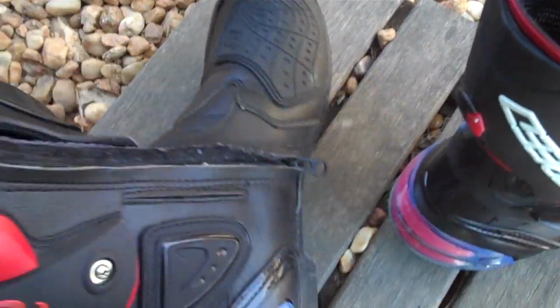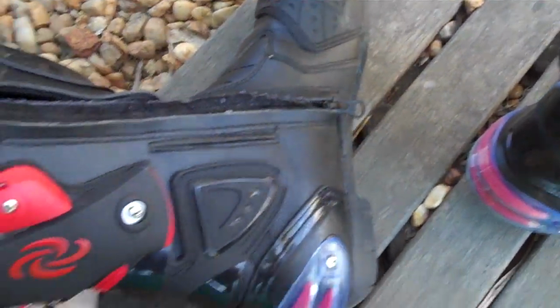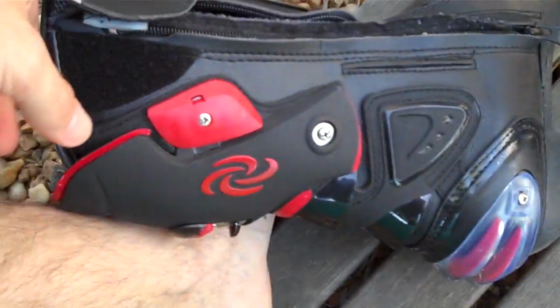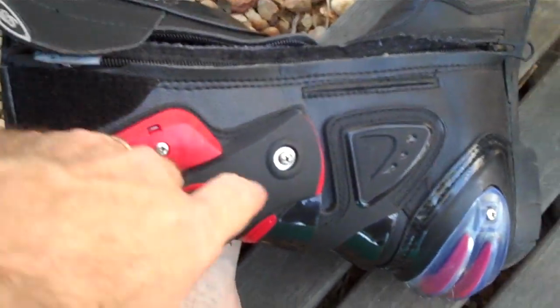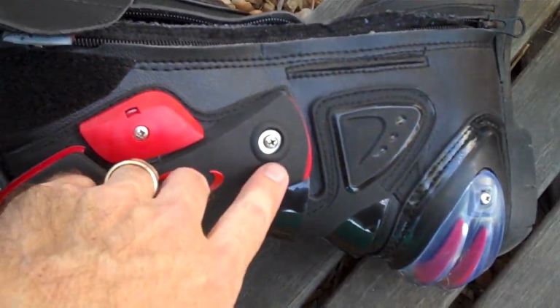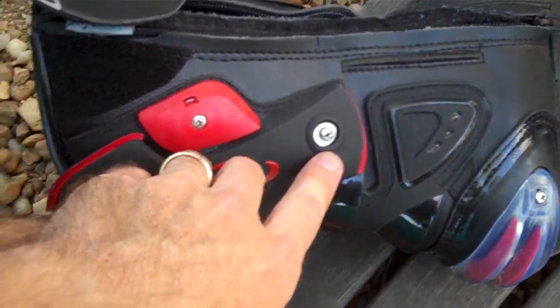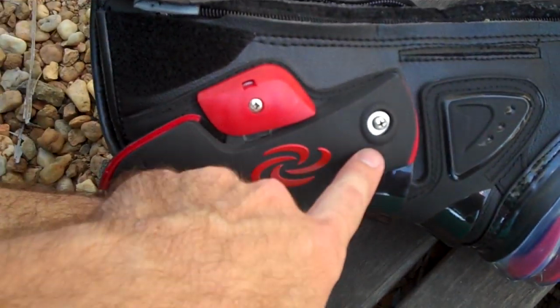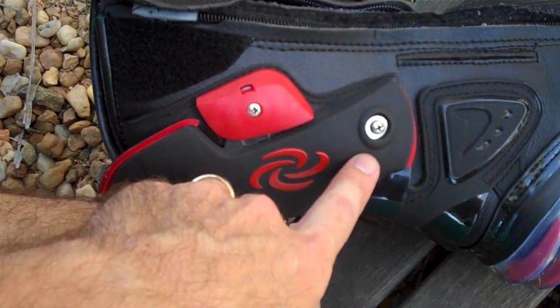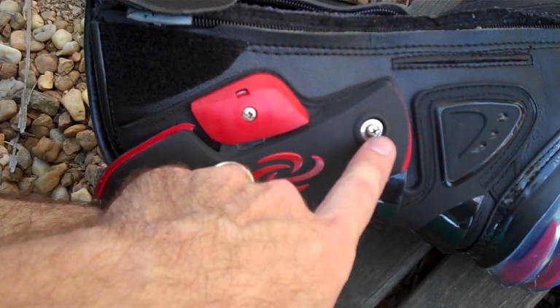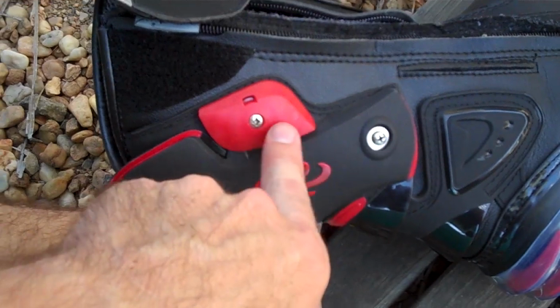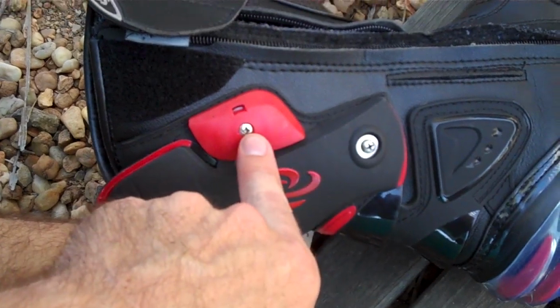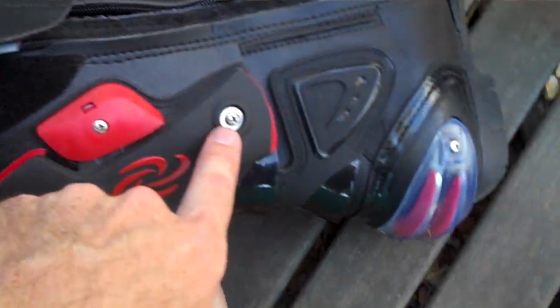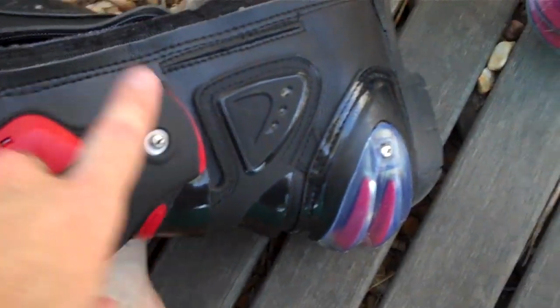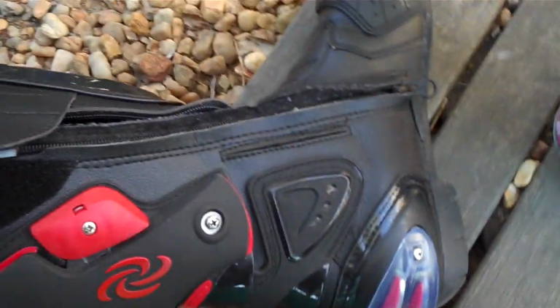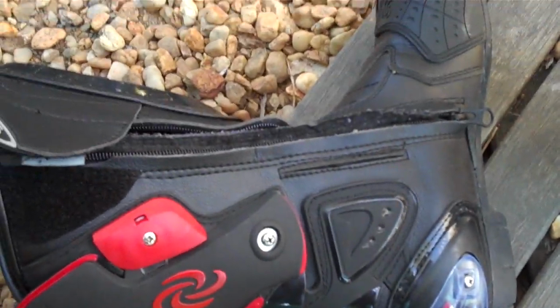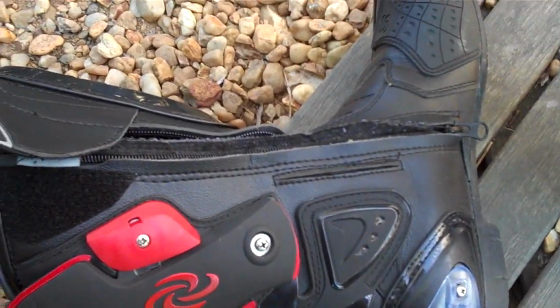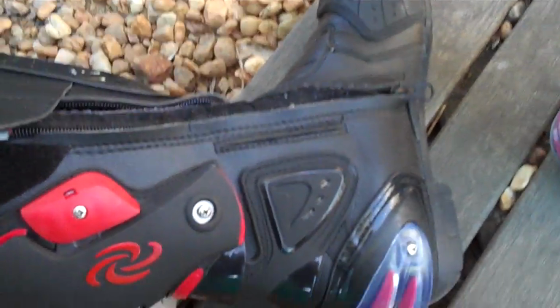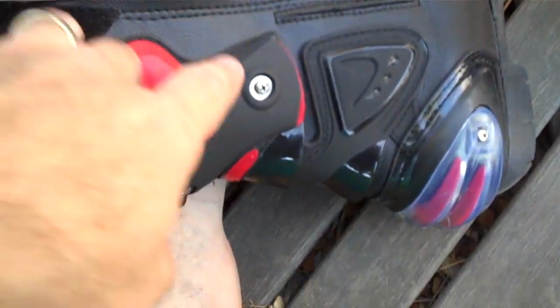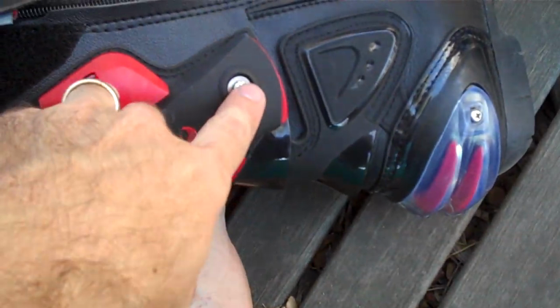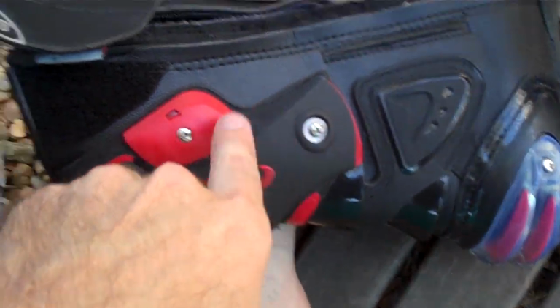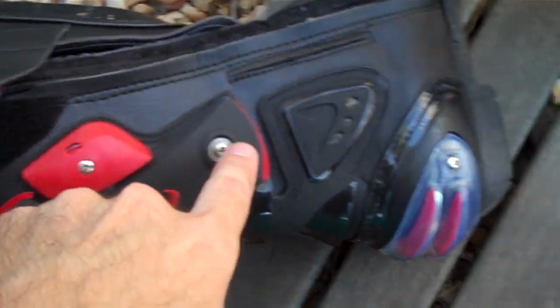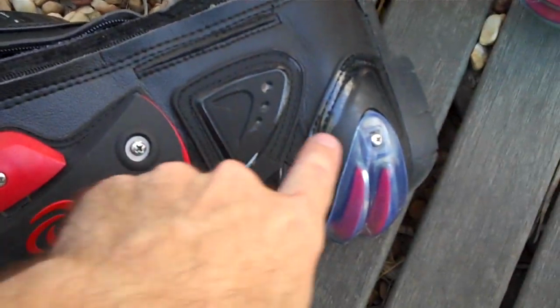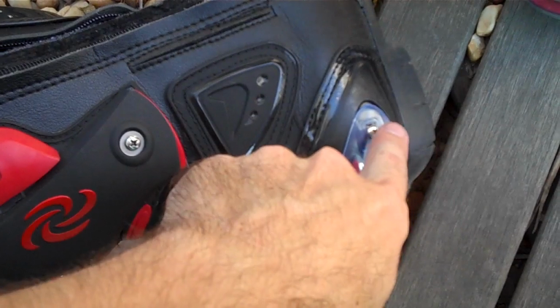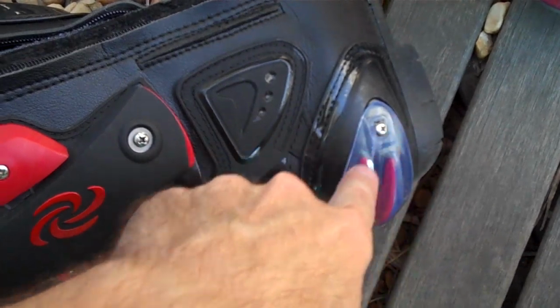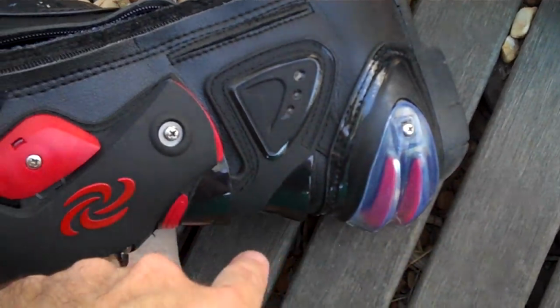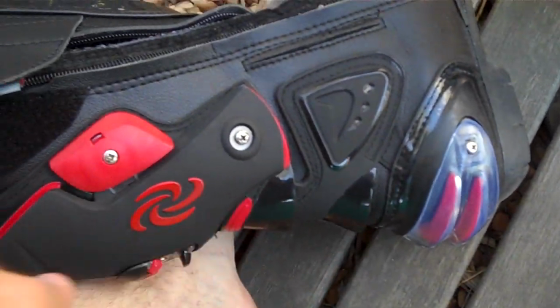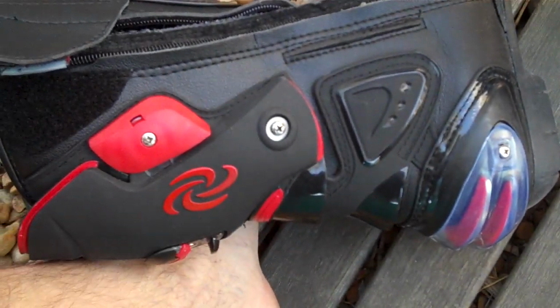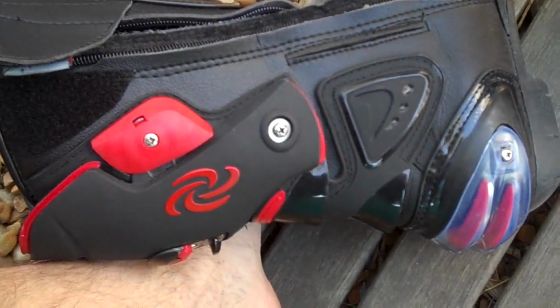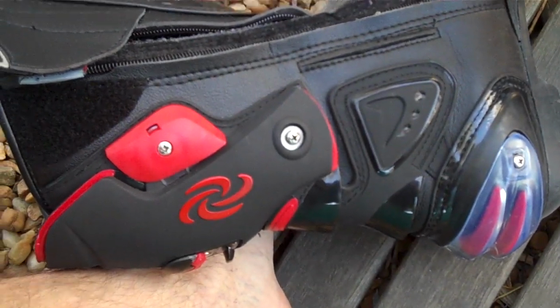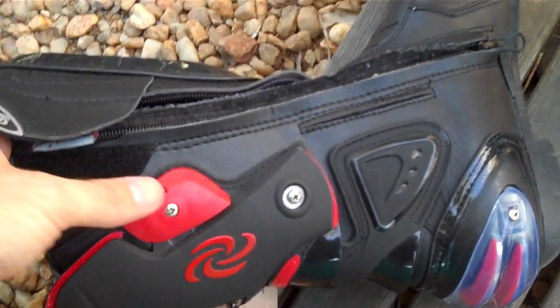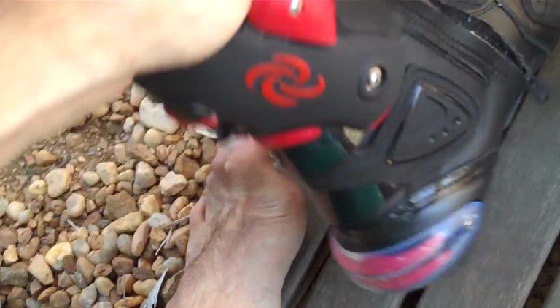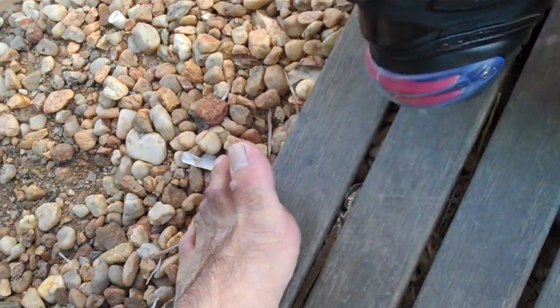Just a word of caution: I read about this on another forum — you need to unscrew these screws and put some Loctite on them, then screw them back together and everything is hunky-dory.